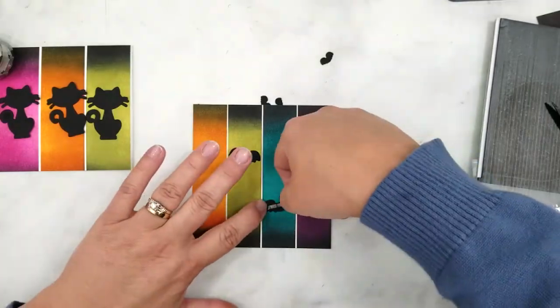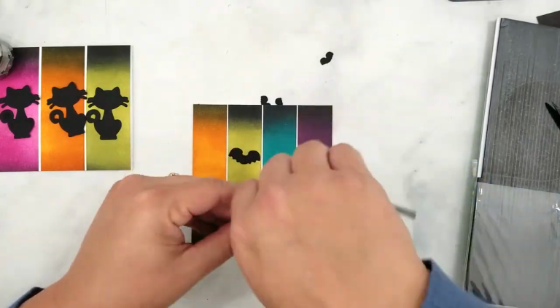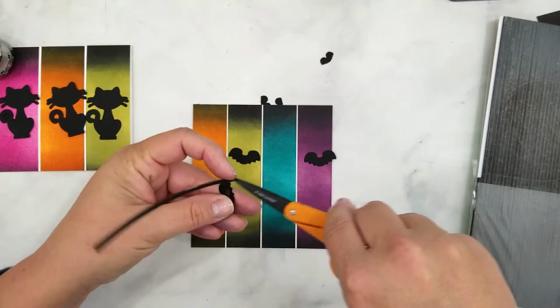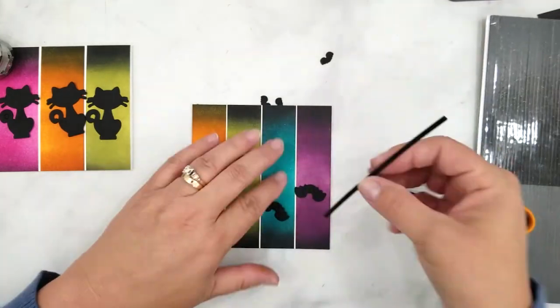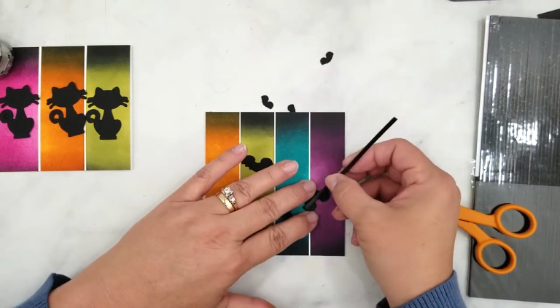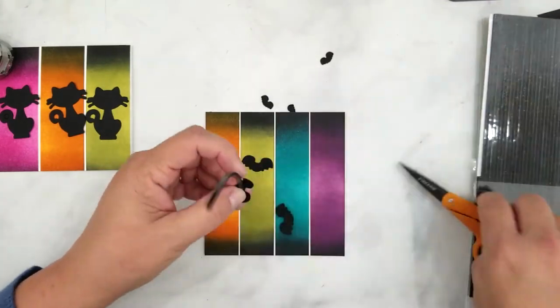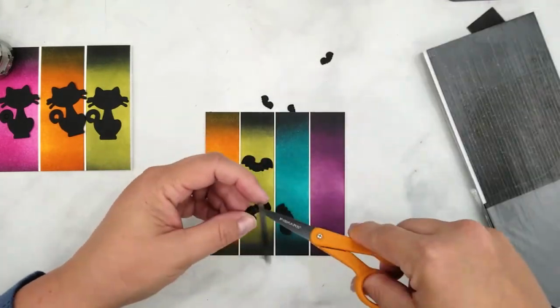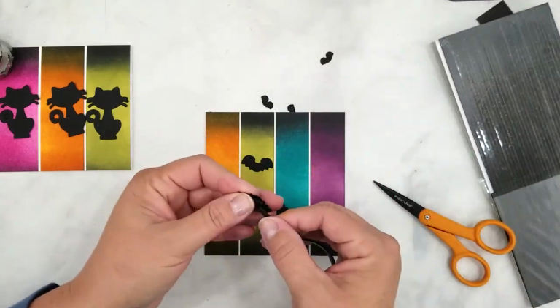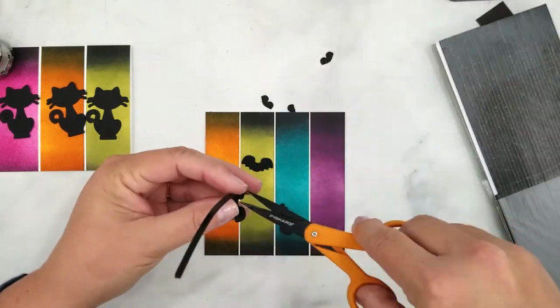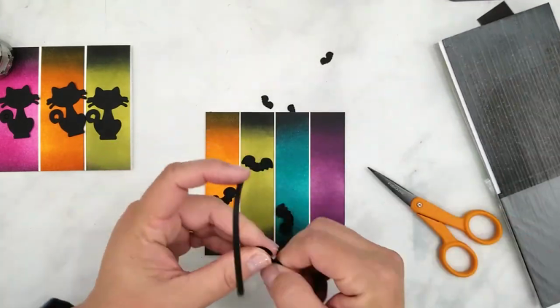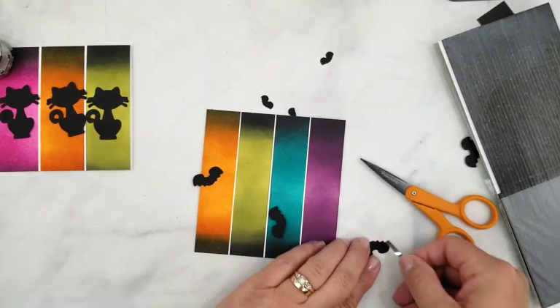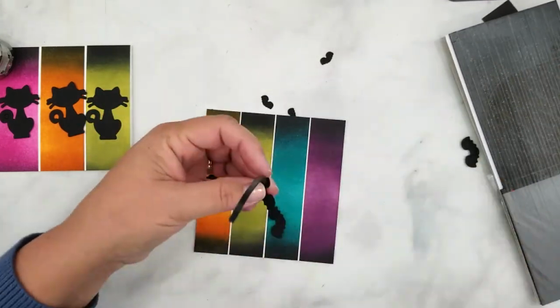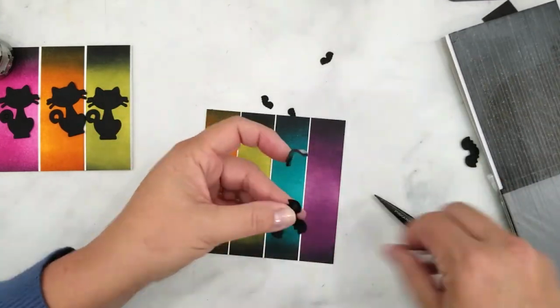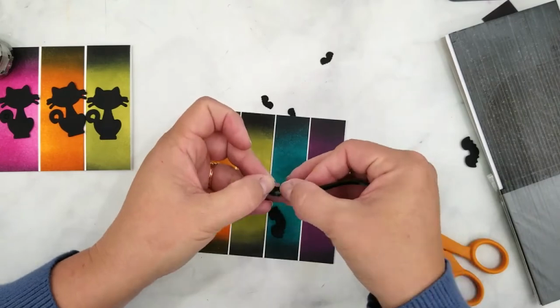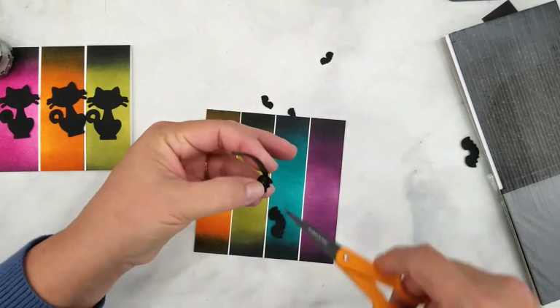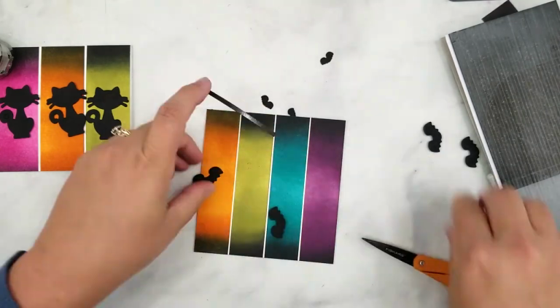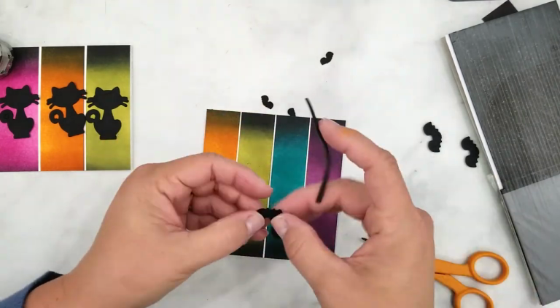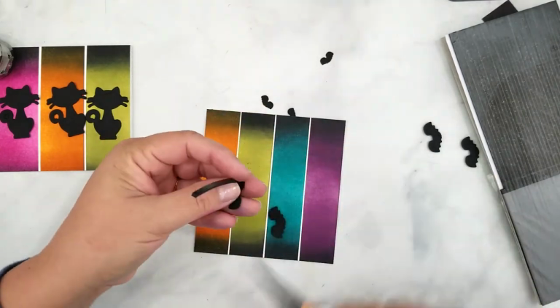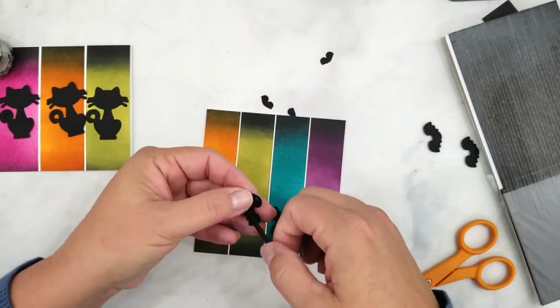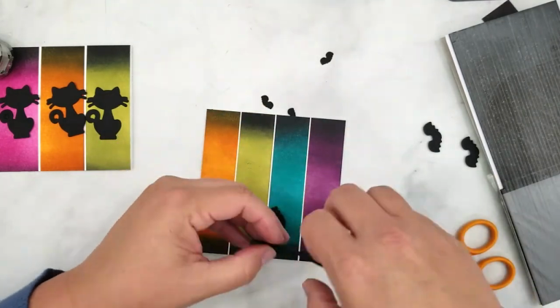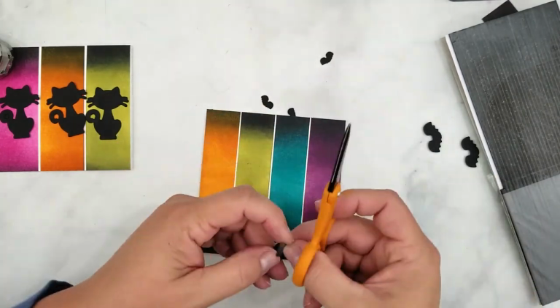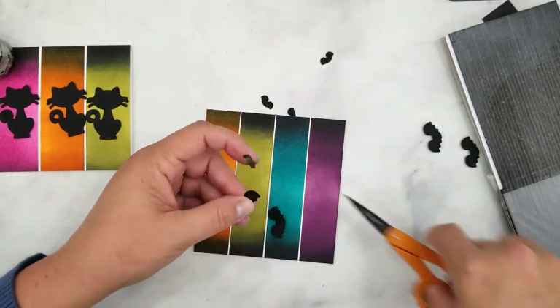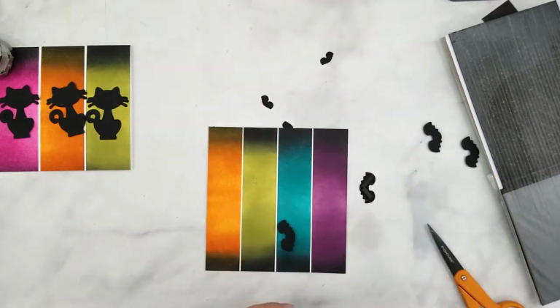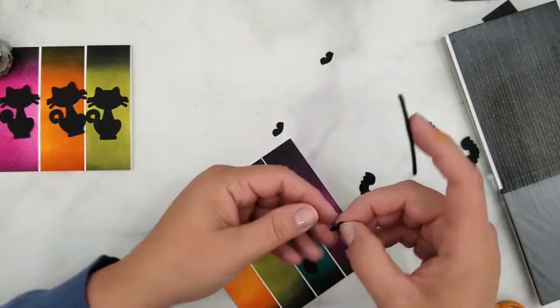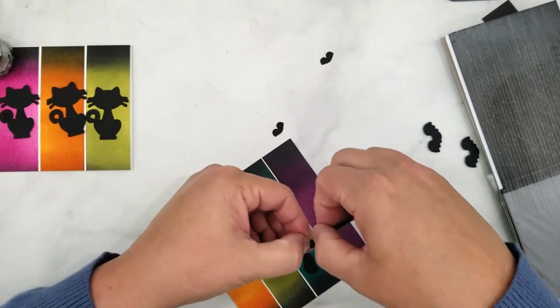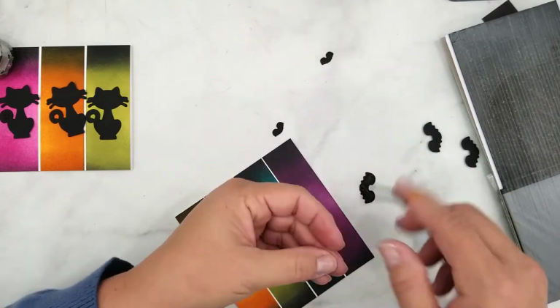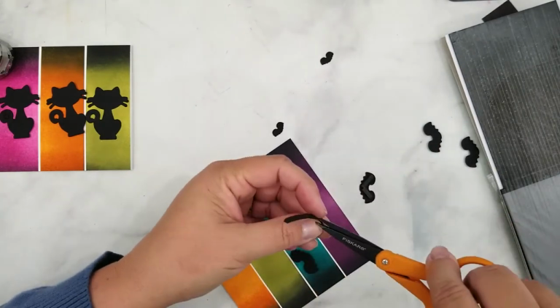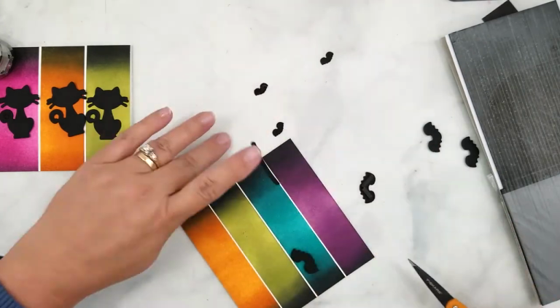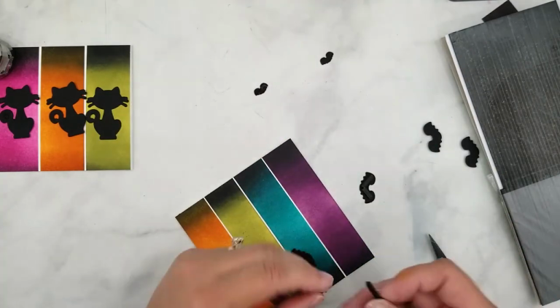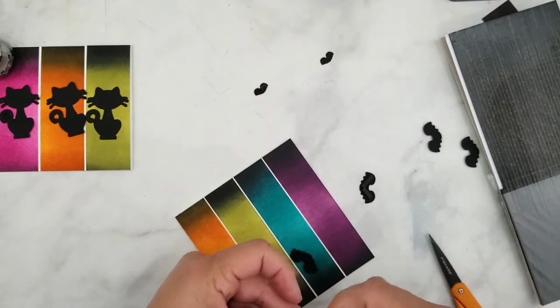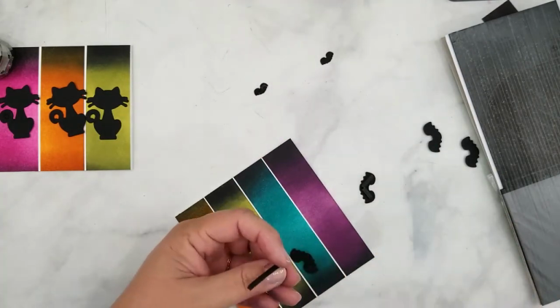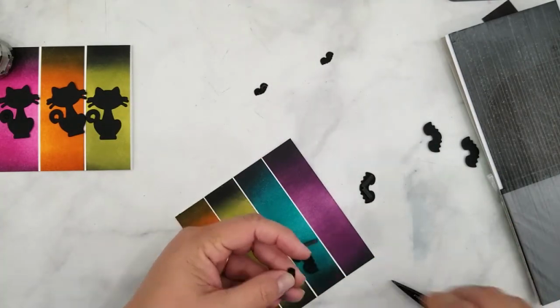So I adhered the strips to the card base leaving equal amounts of space between each strip. You want to see white between the strips but not too much. I left about 1/16th of an inch between the strips and you can use any adhesive to adhere these.